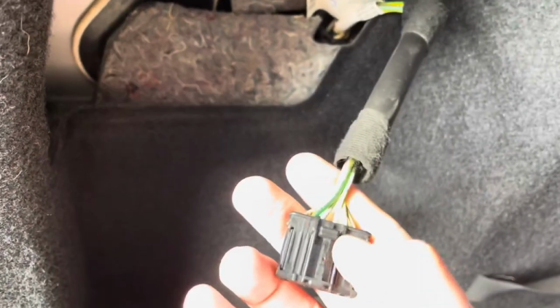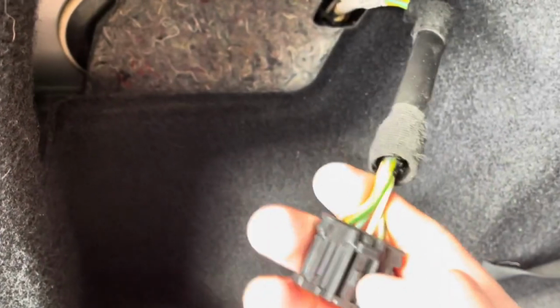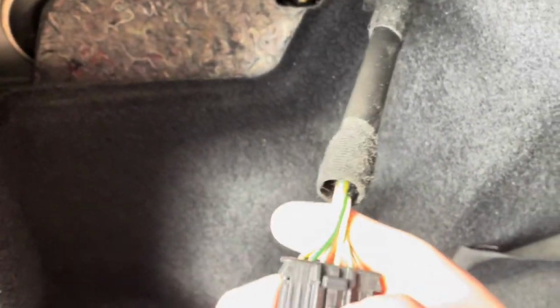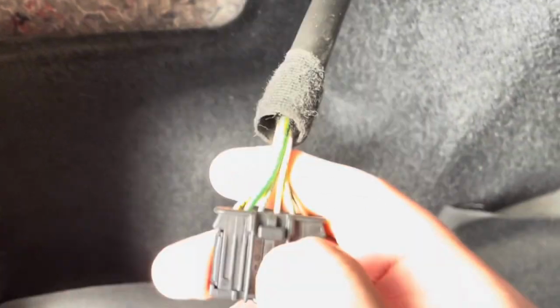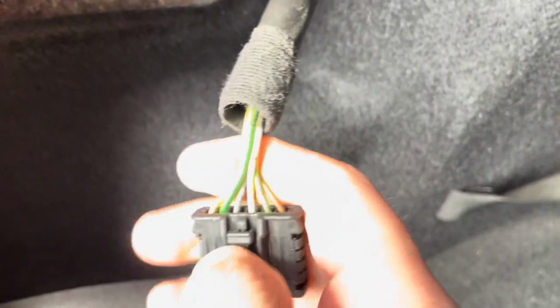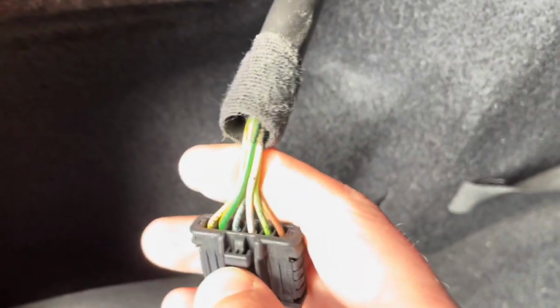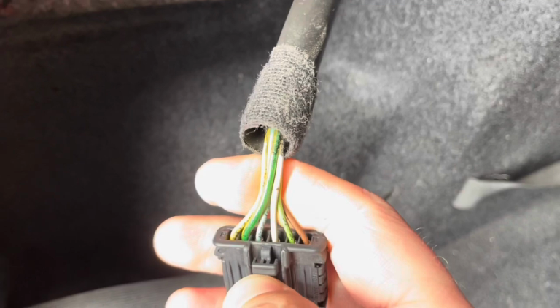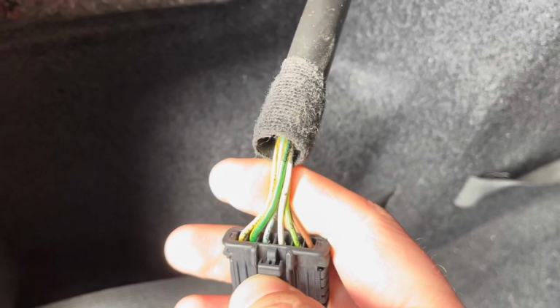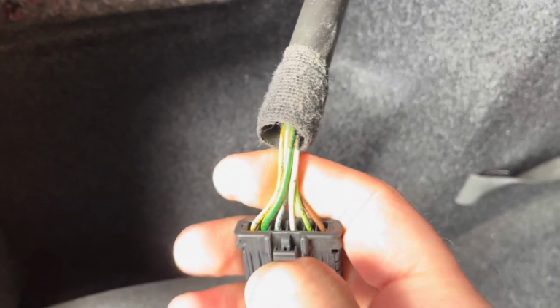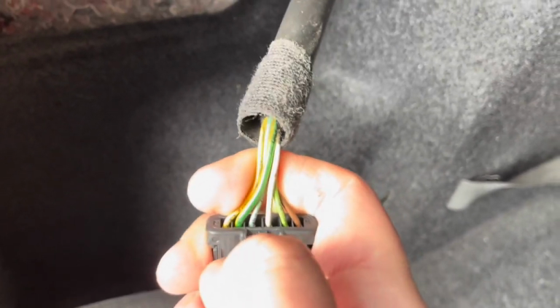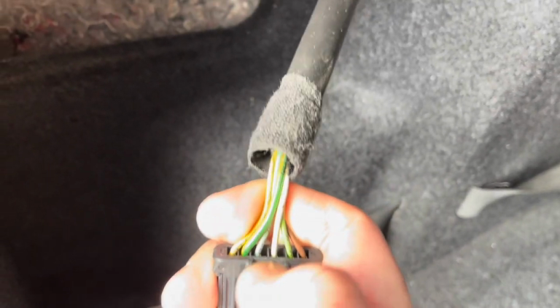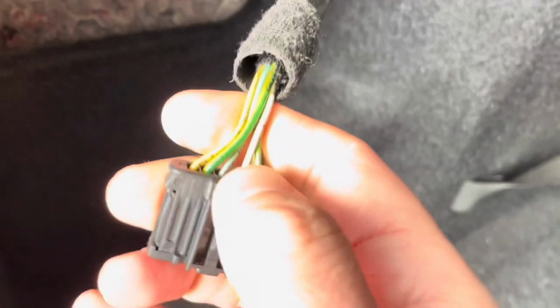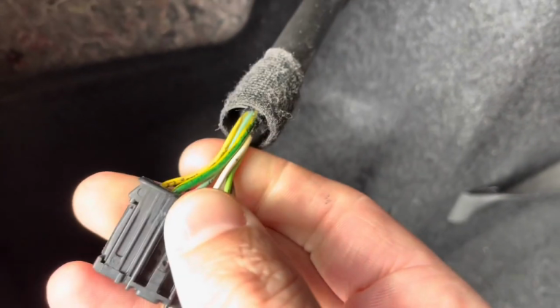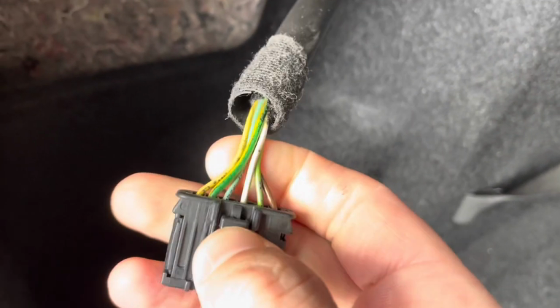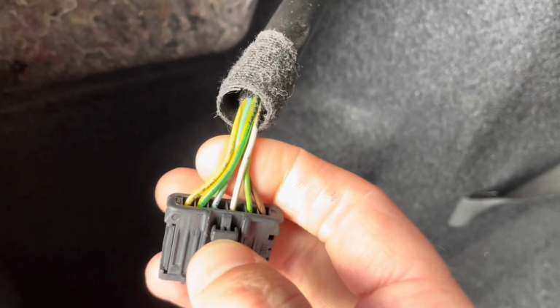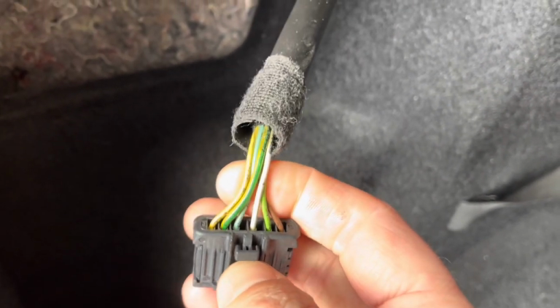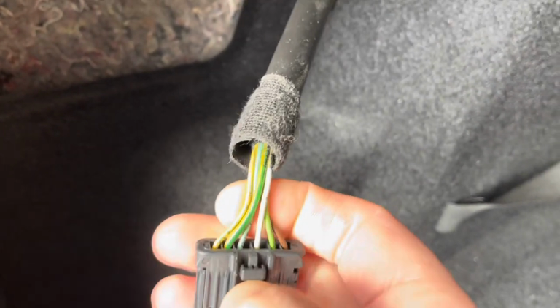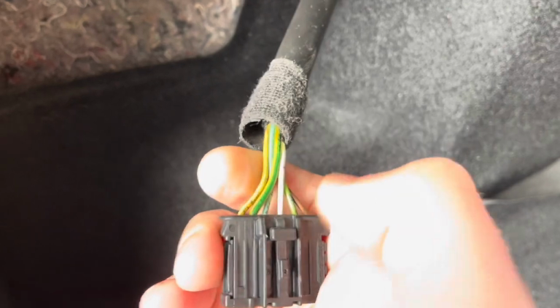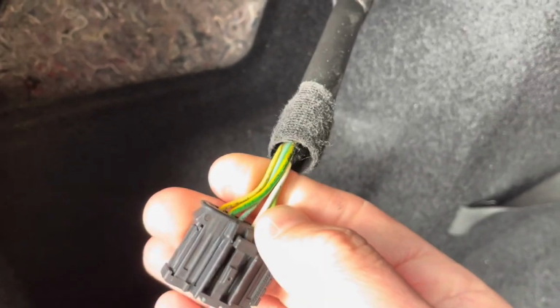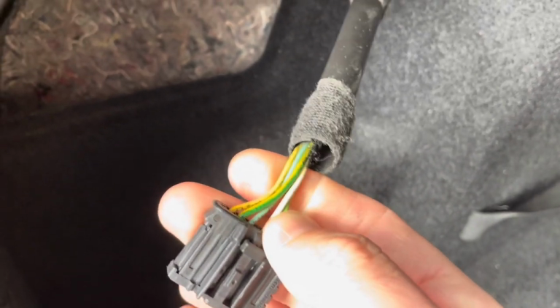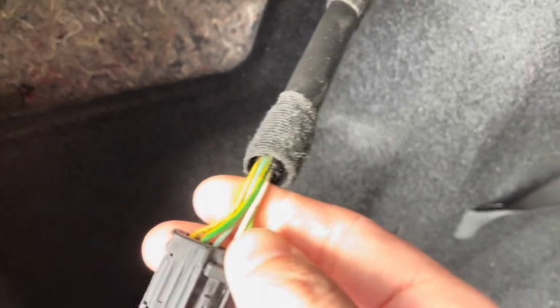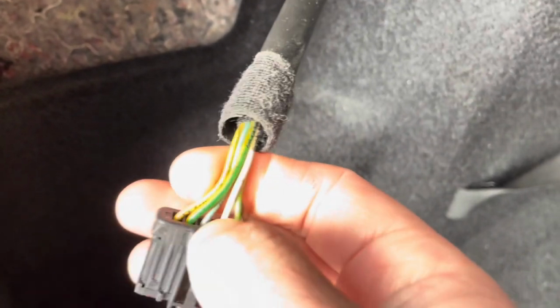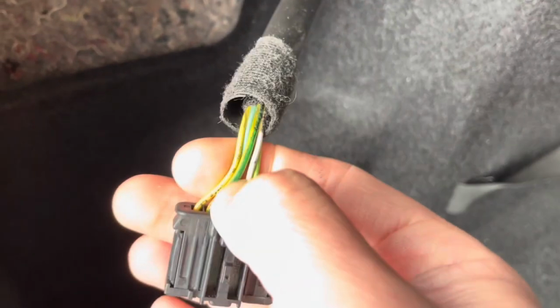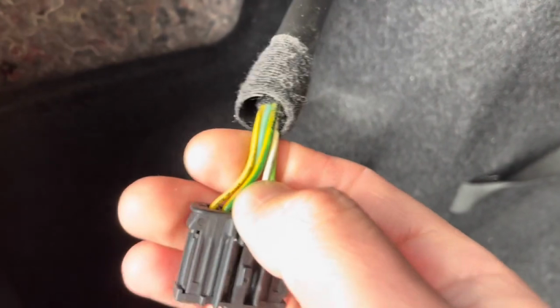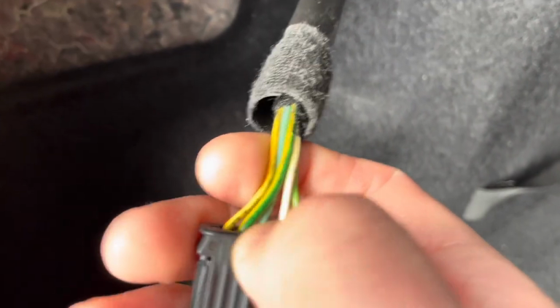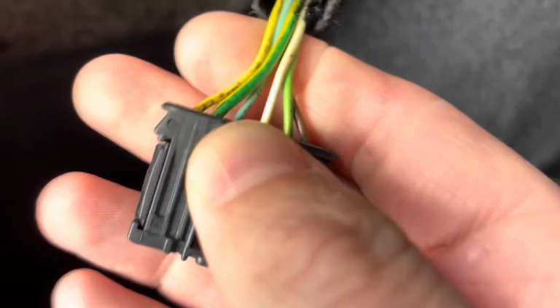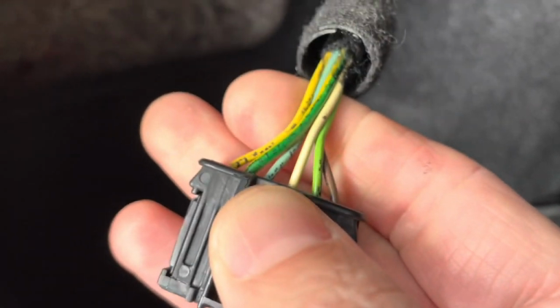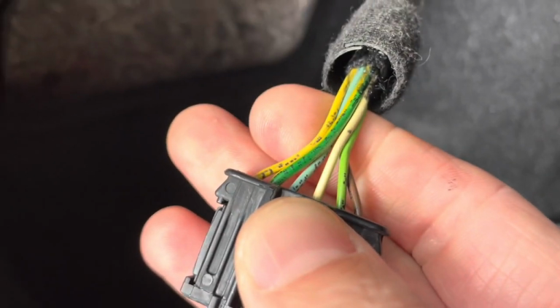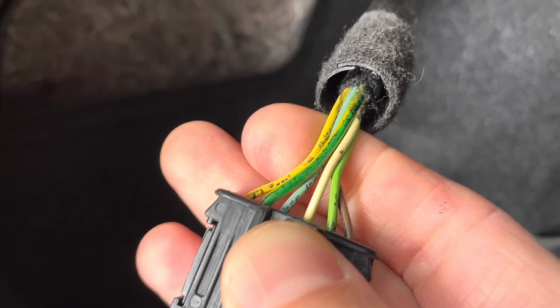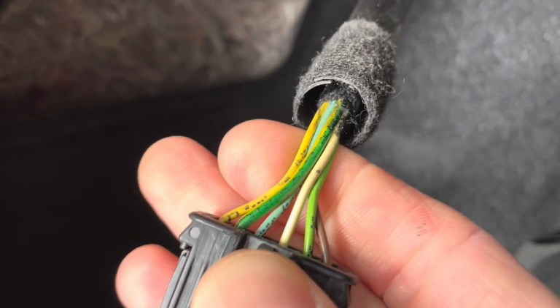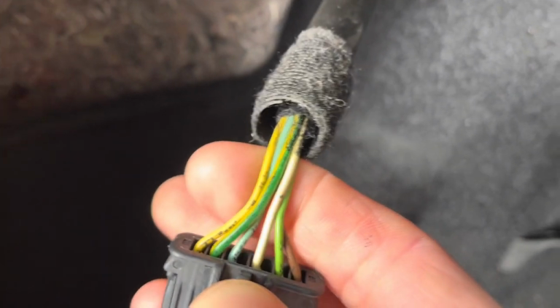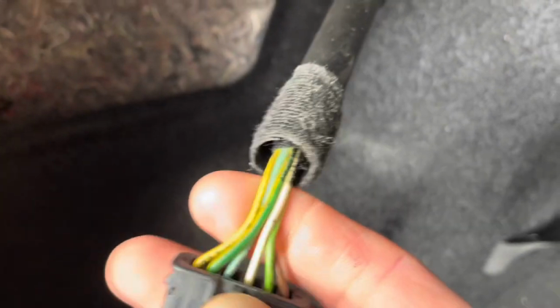I have a bunch of wires. Apparently Peugeot isn't really consistent on wire color — they use codes, but they're not really easy to read.